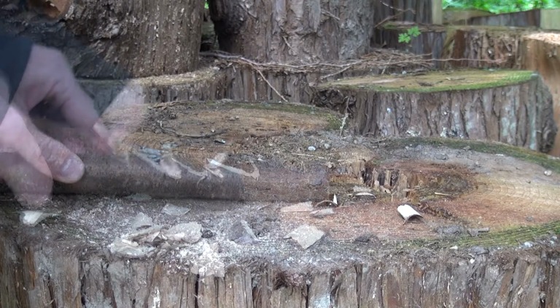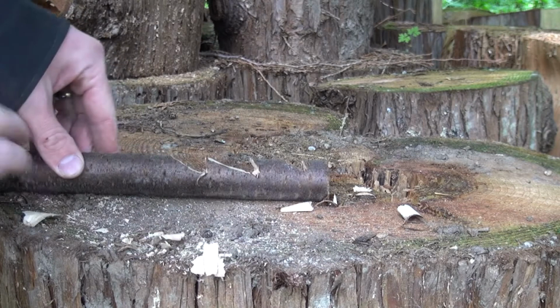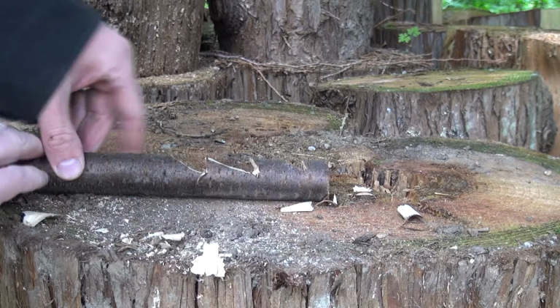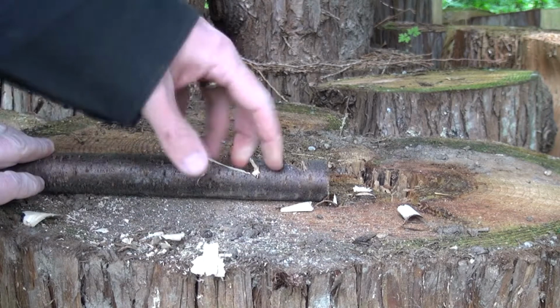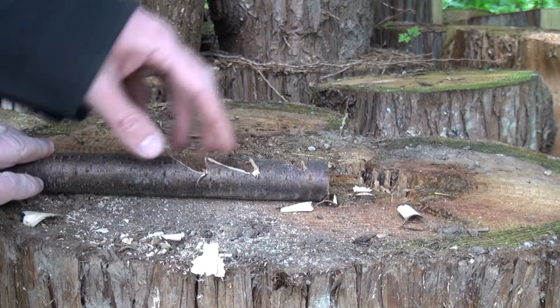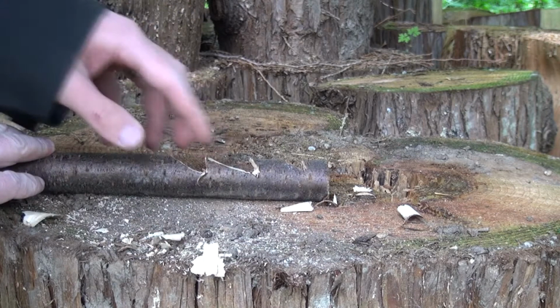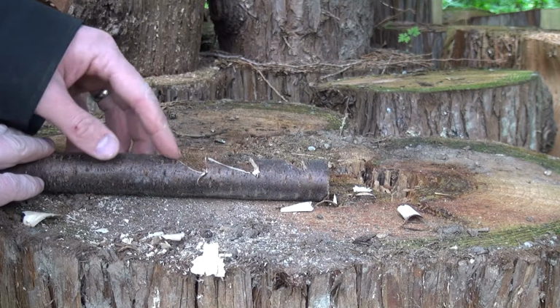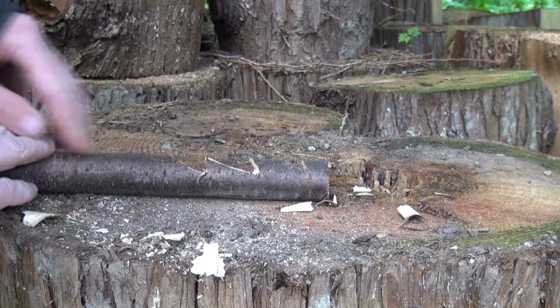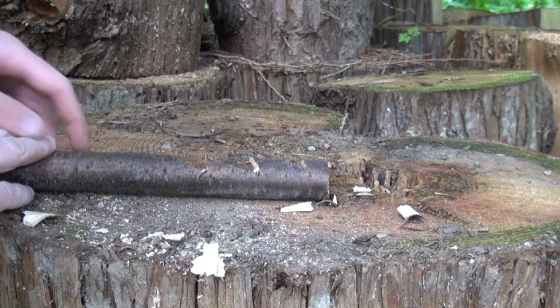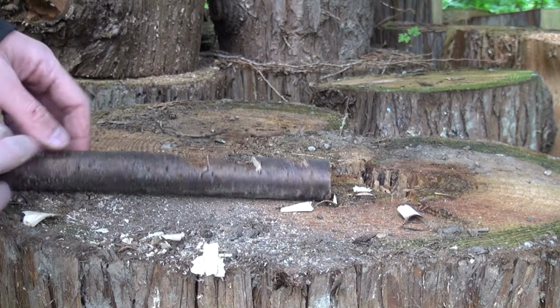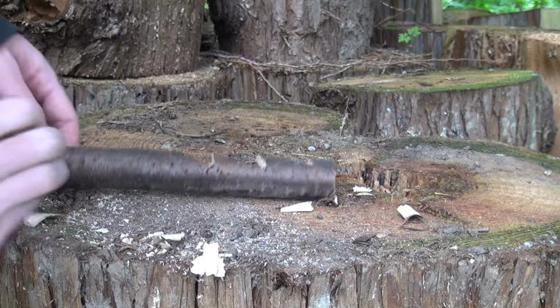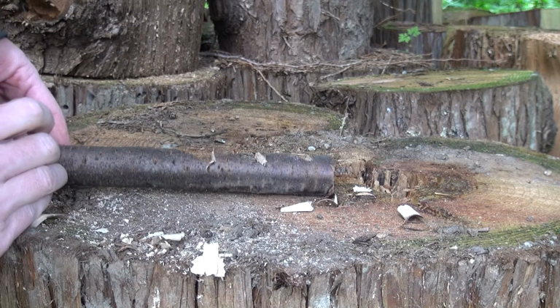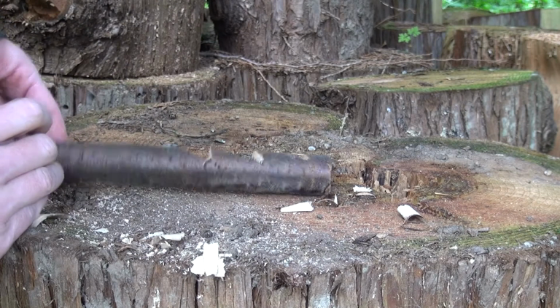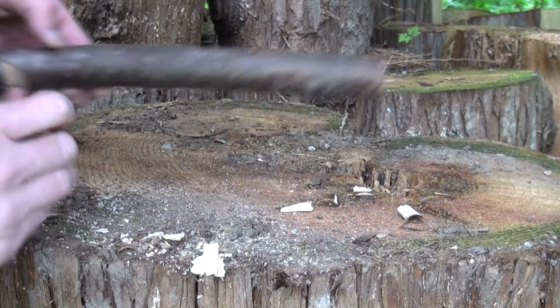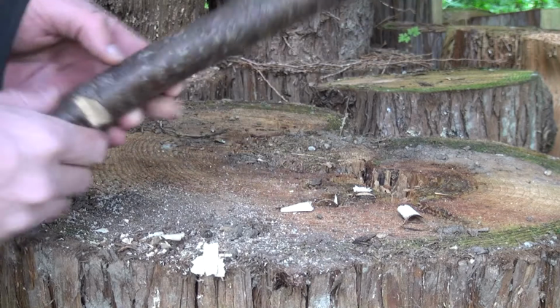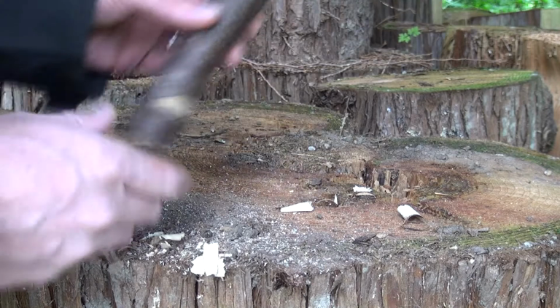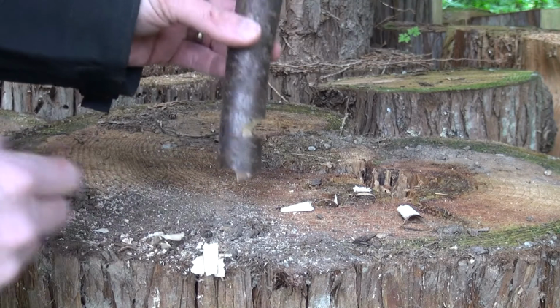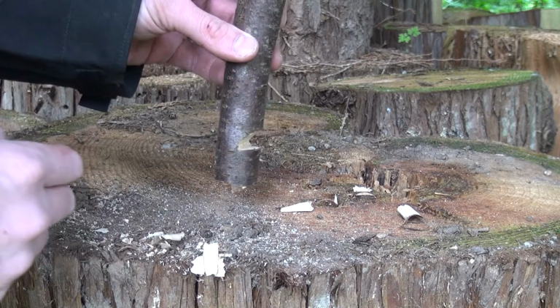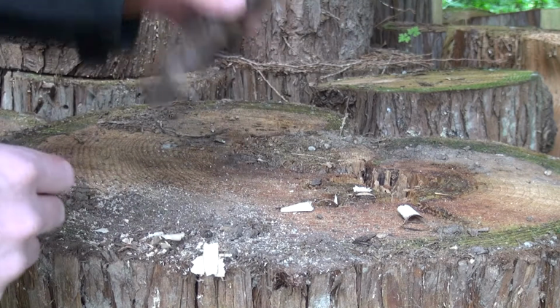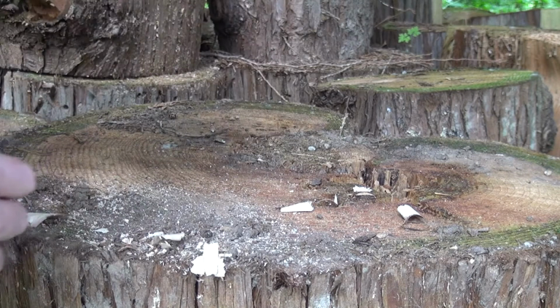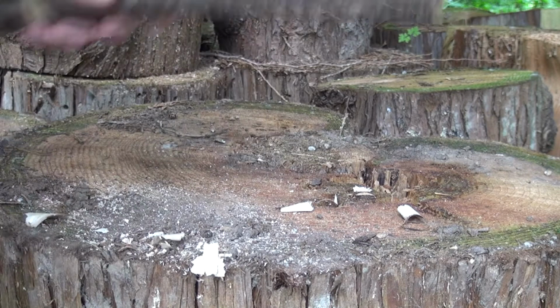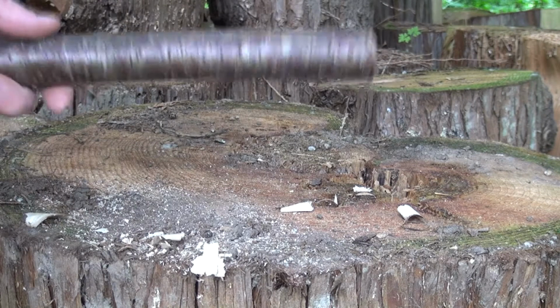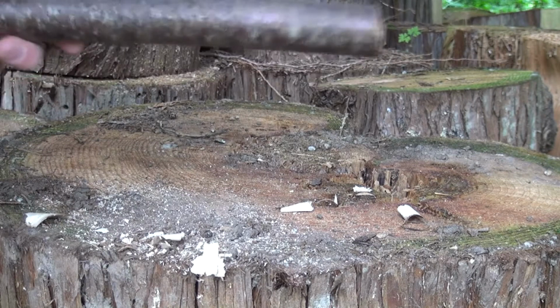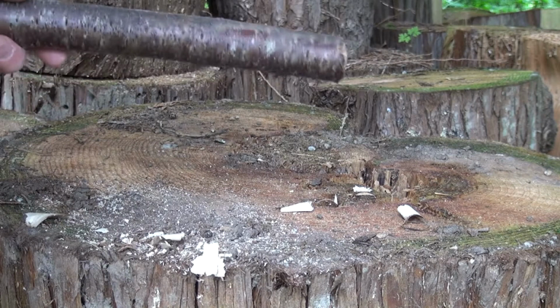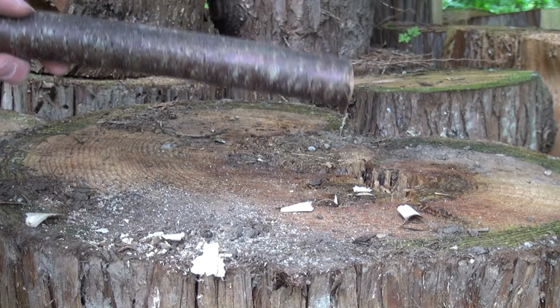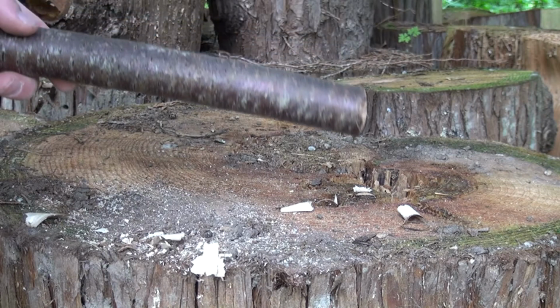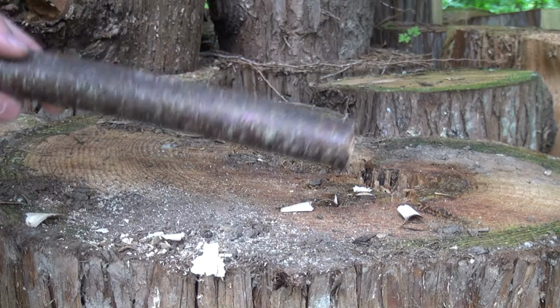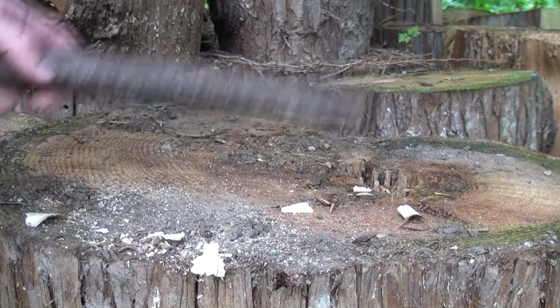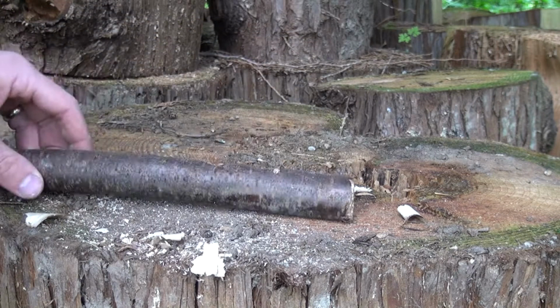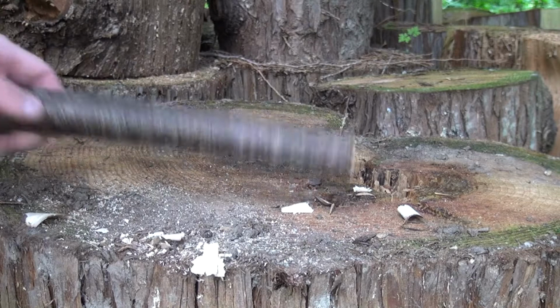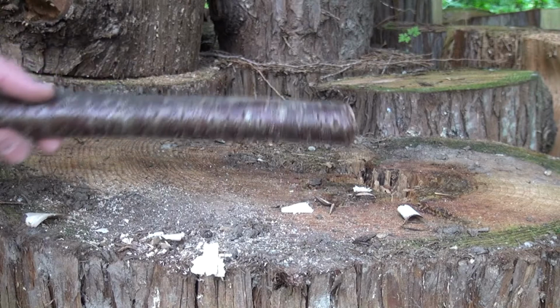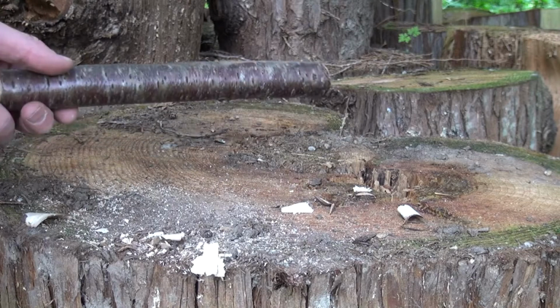We have three different points — you can add more if you want. And on the other side we have this right here to hook it onto the stick. And there you have an adjustable stand.